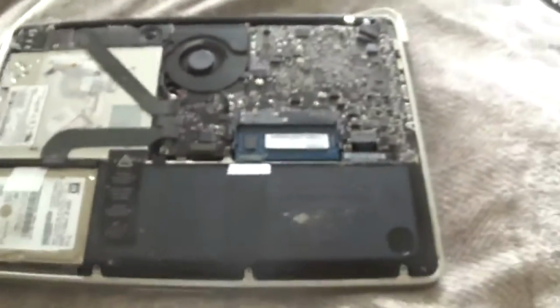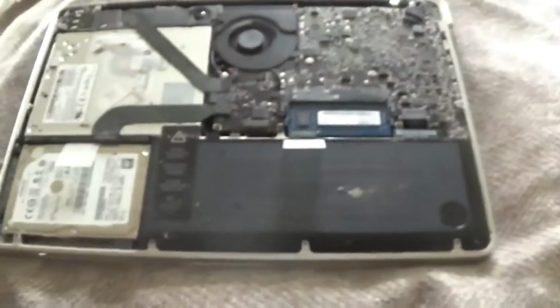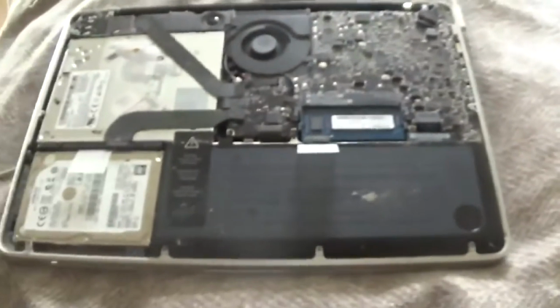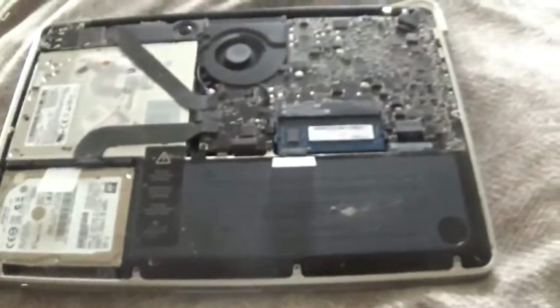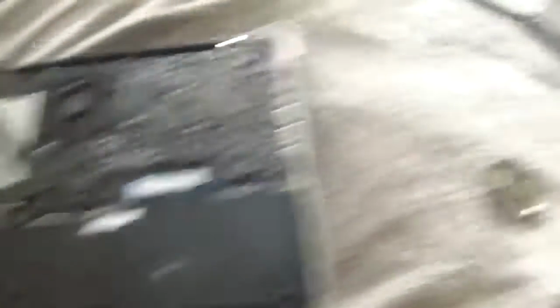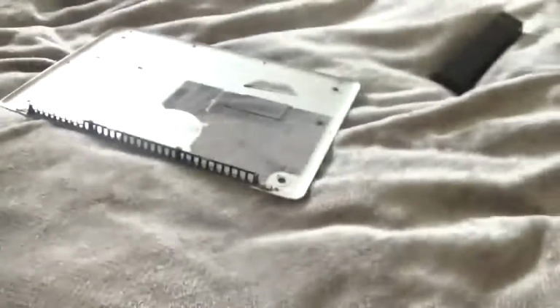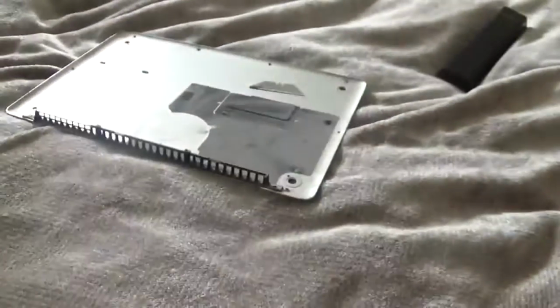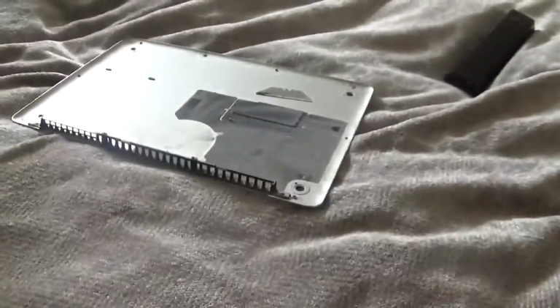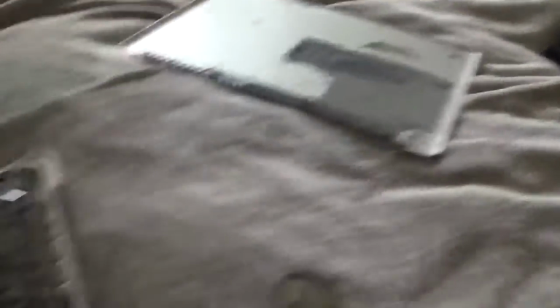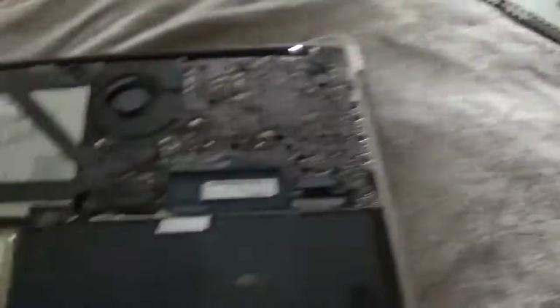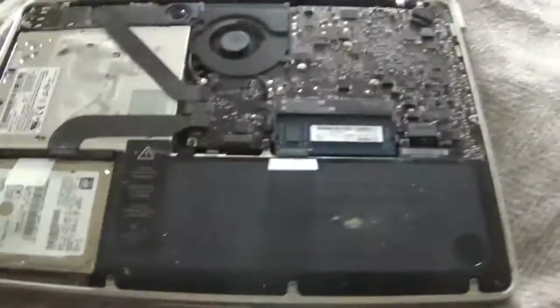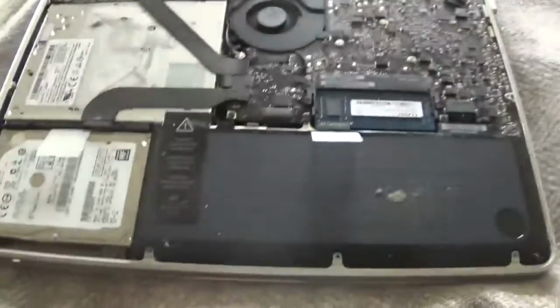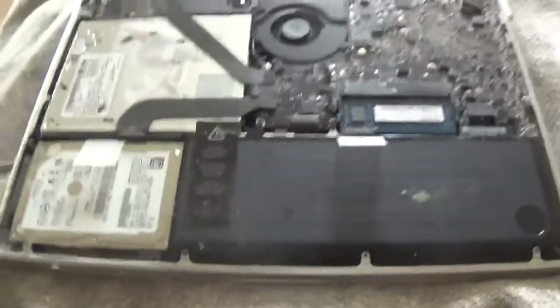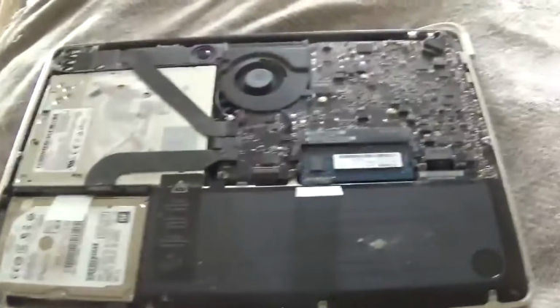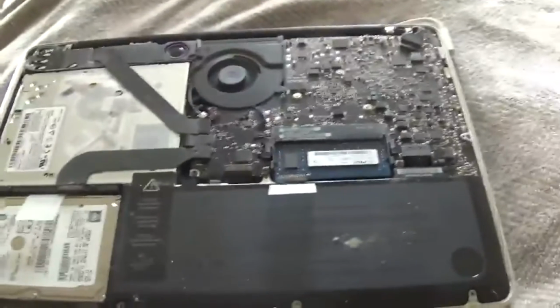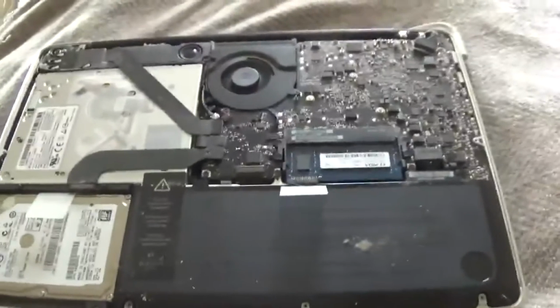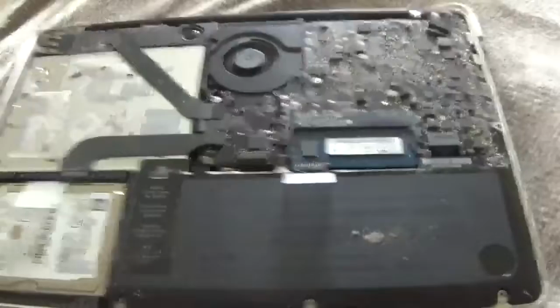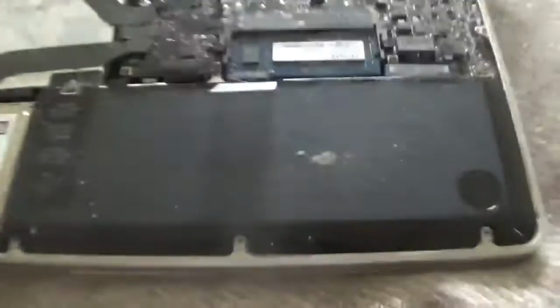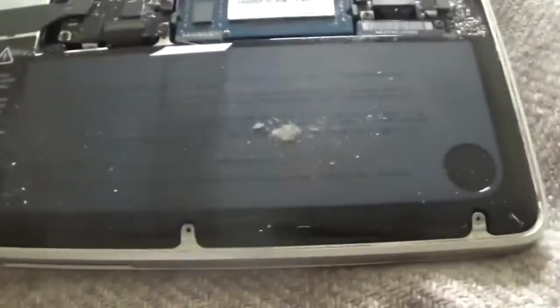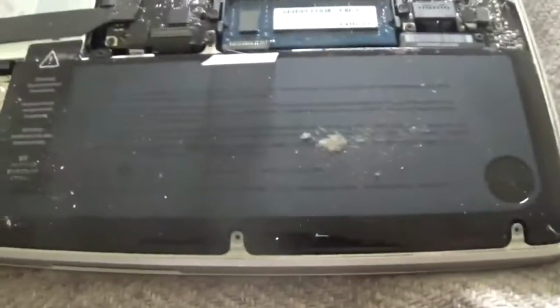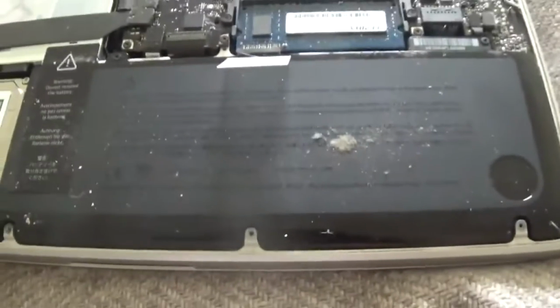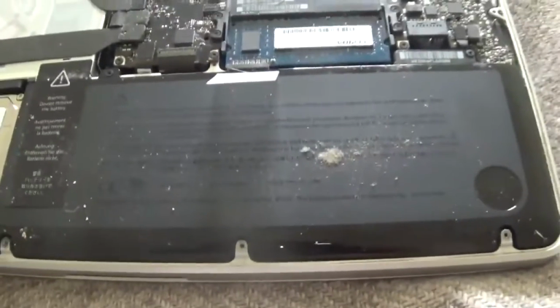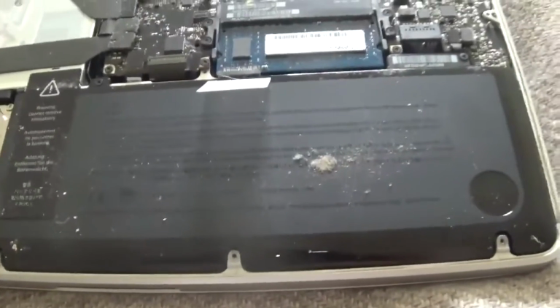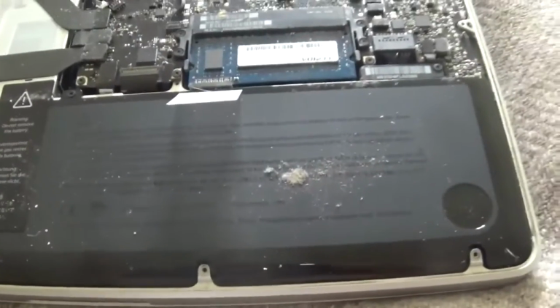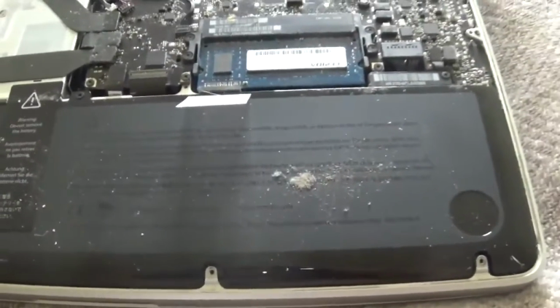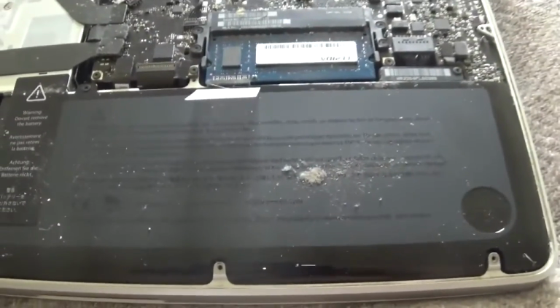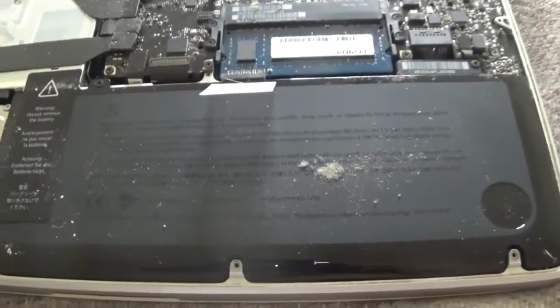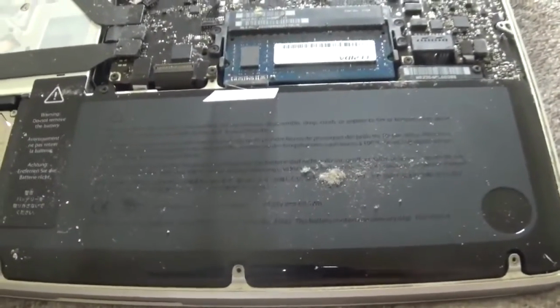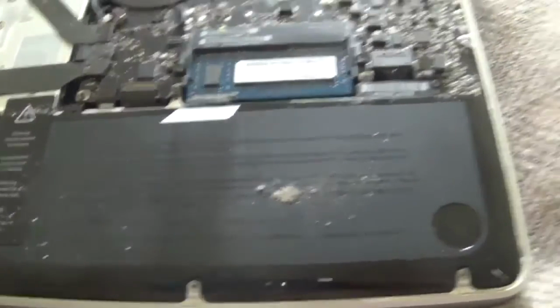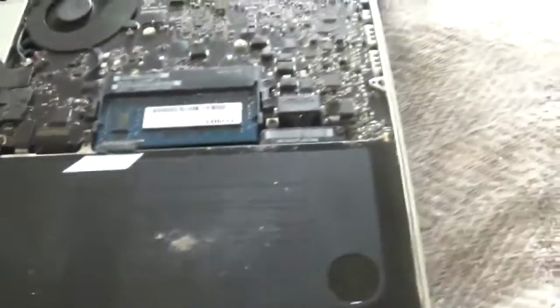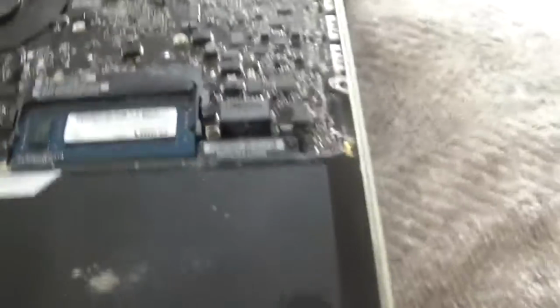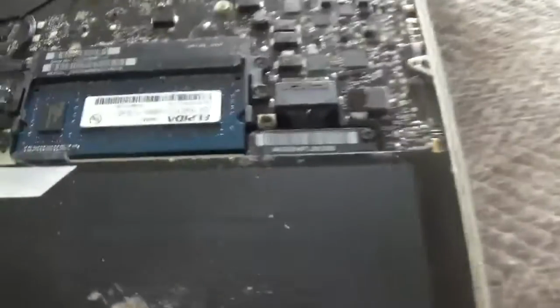You just unscrew all of the screws on the back of this and this is what you'll see. This is the actual battery here, the black bit. You don't need to take the battery out, but if you look over here,